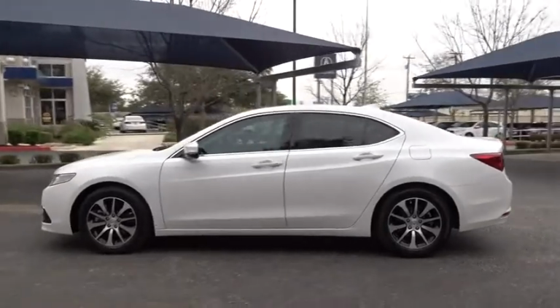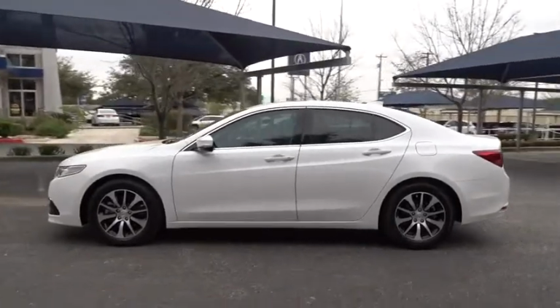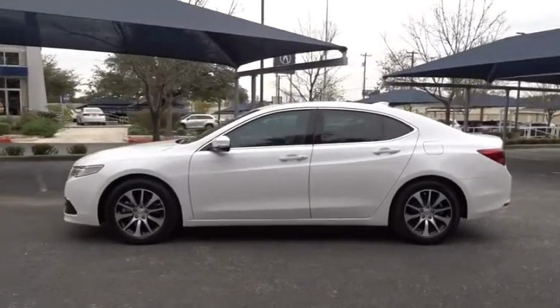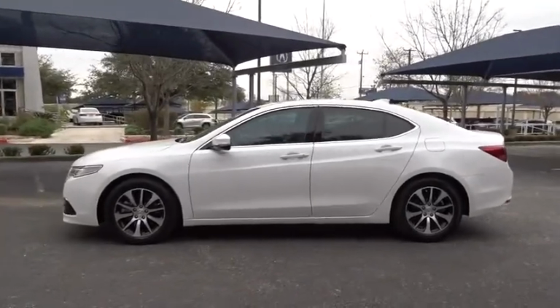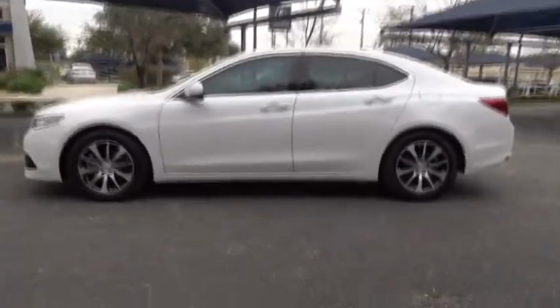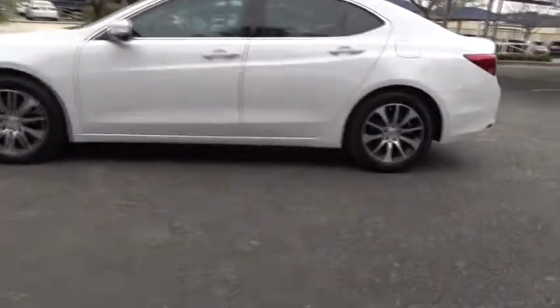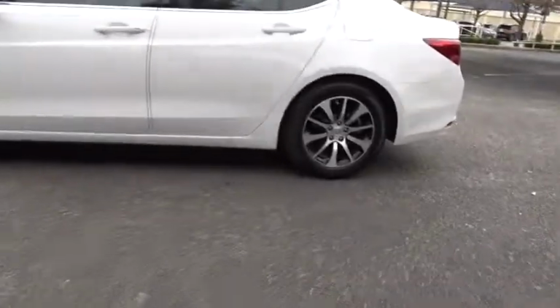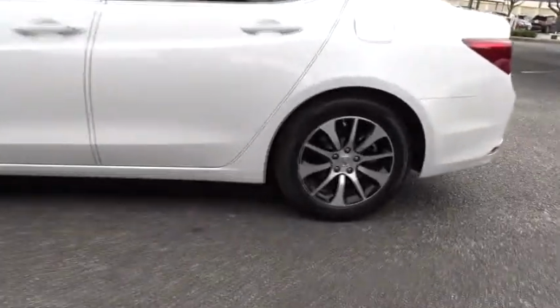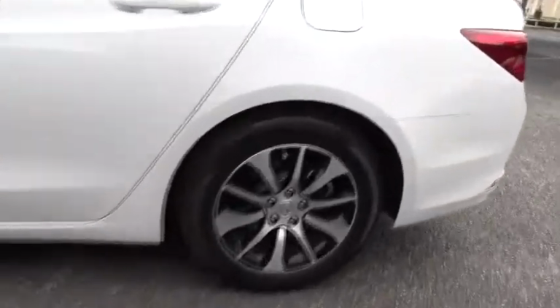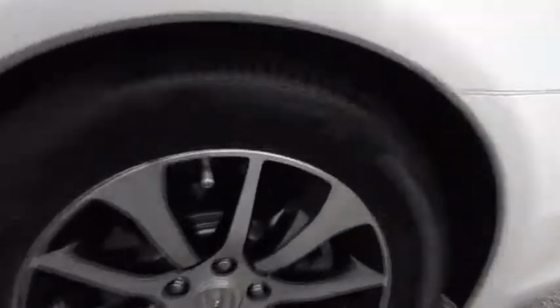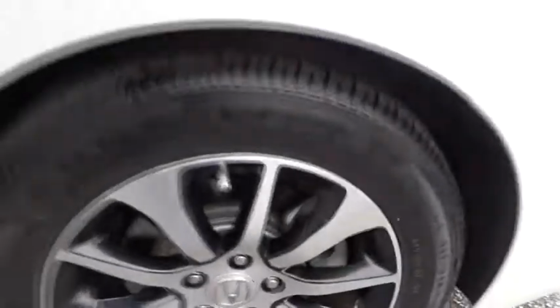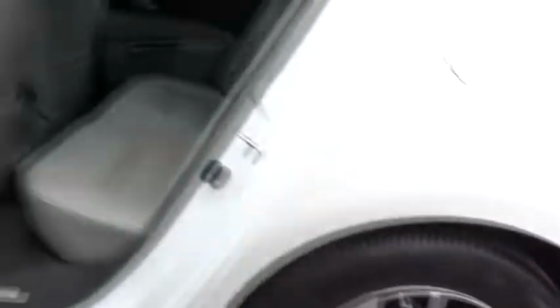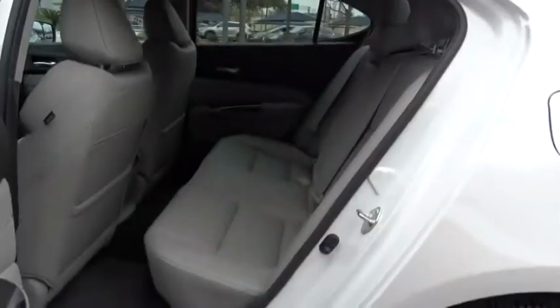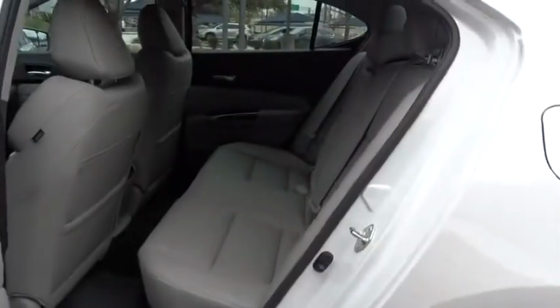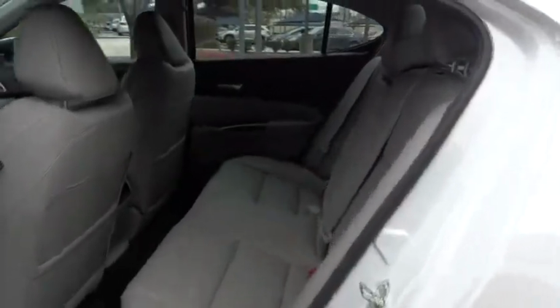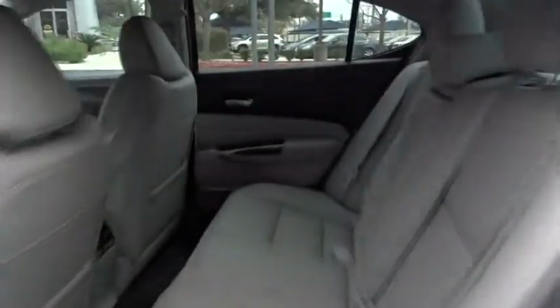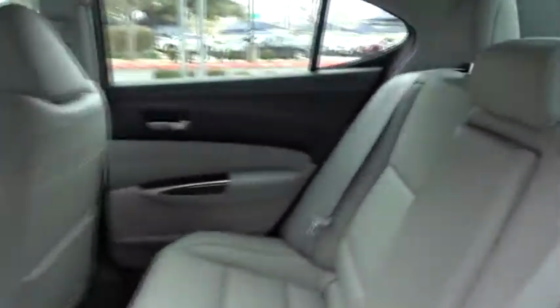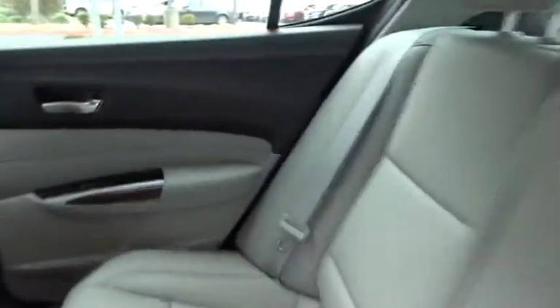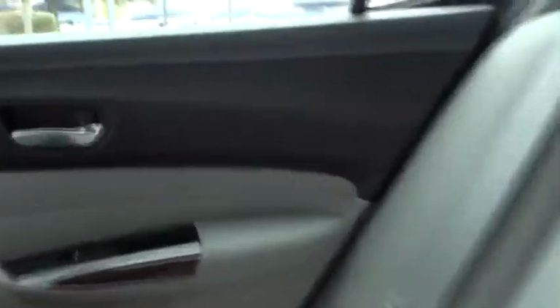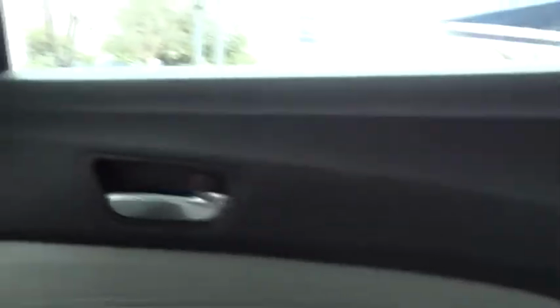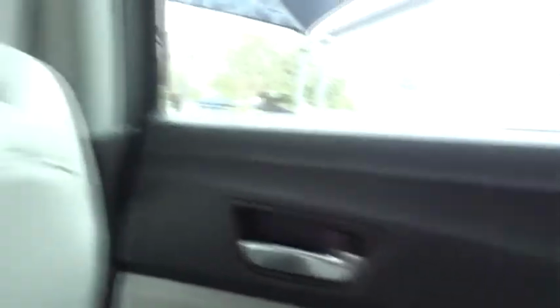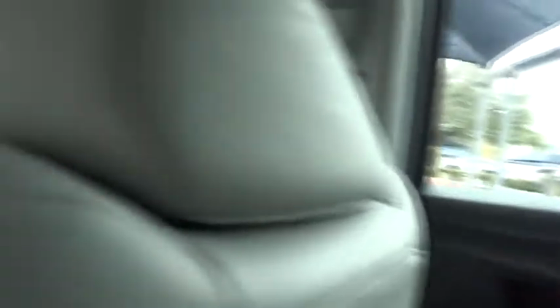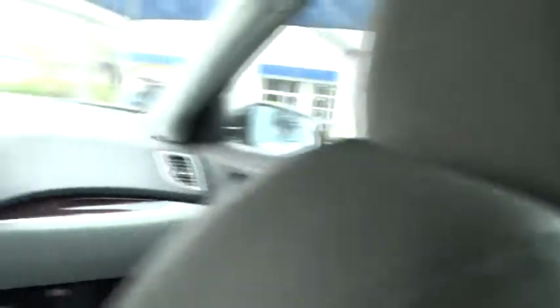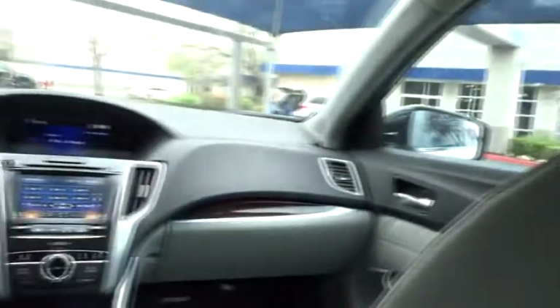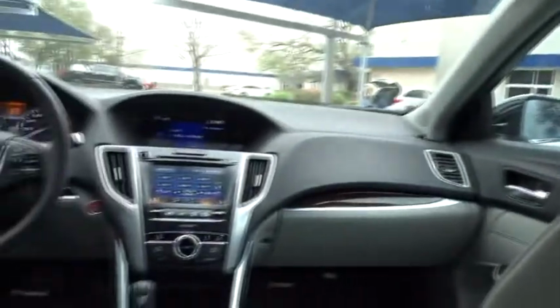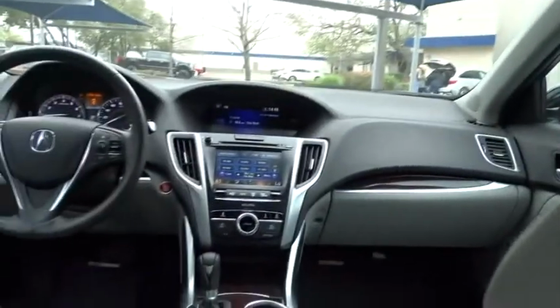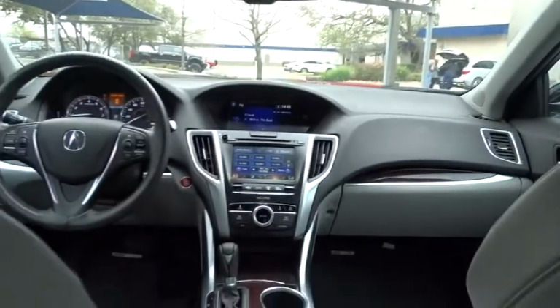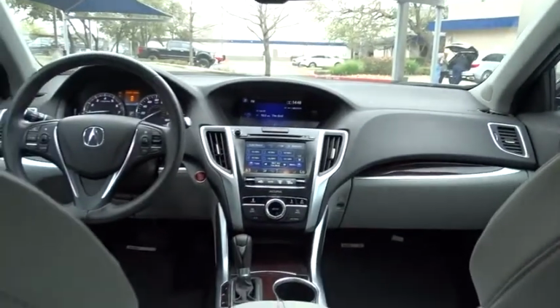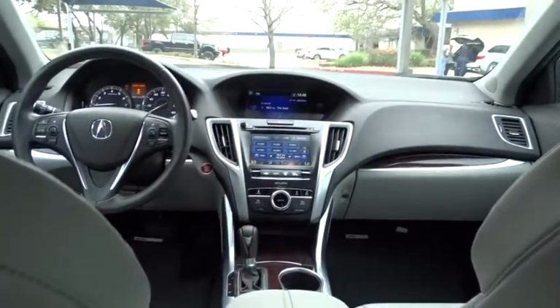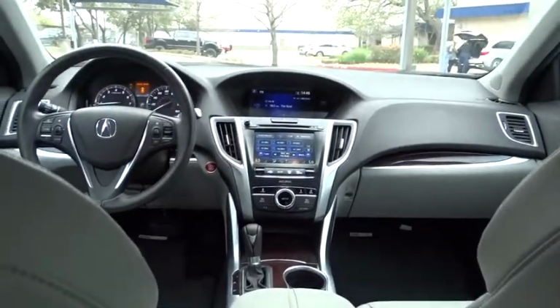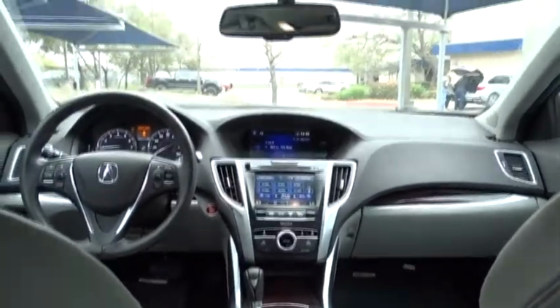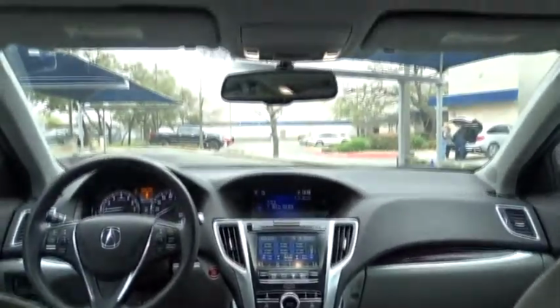This vehicle has less than 20,000 miles. Here are some of this vehicle's great options: stability control, steering wheel audio controls, power passenger seat, keyless entry, traction control, anti-lock braking system, and backup camera.